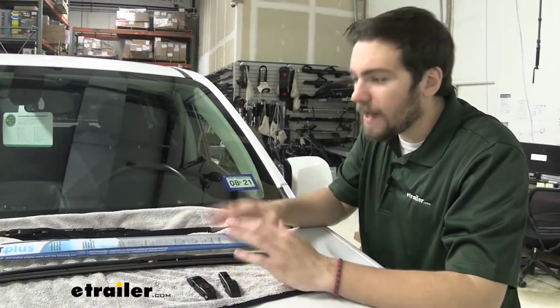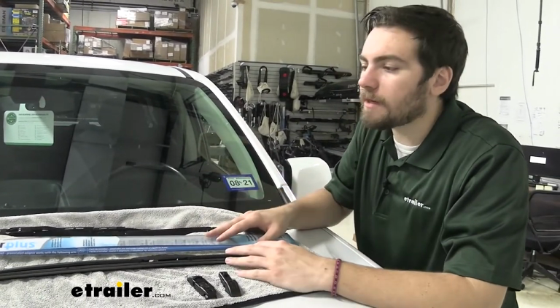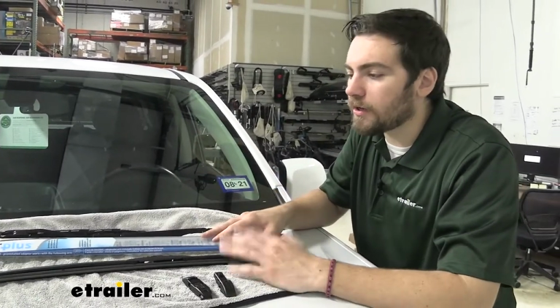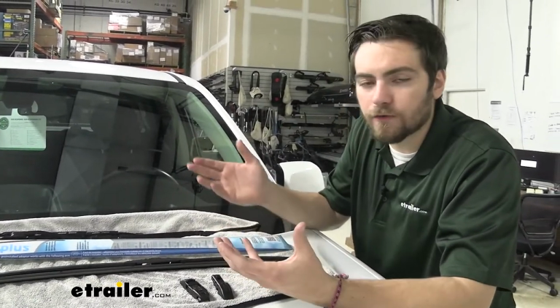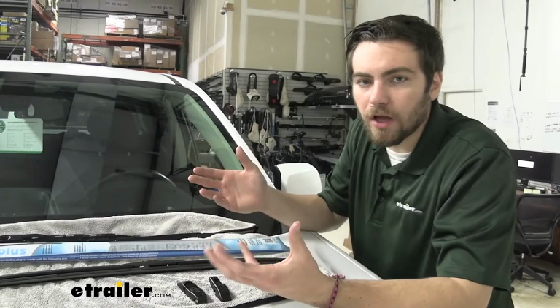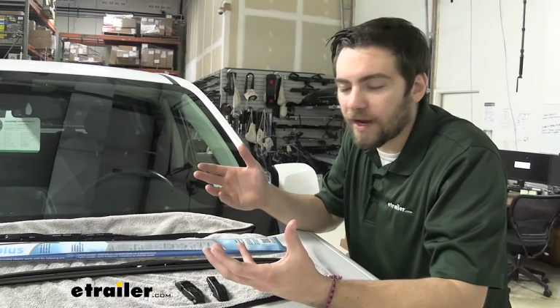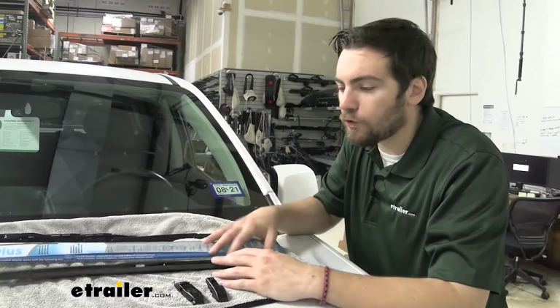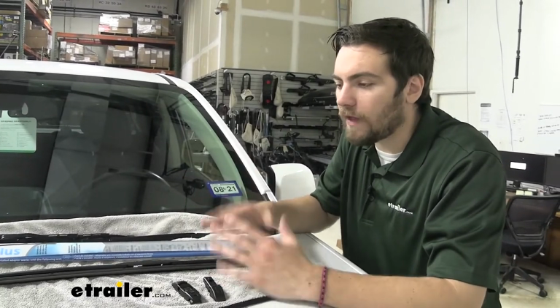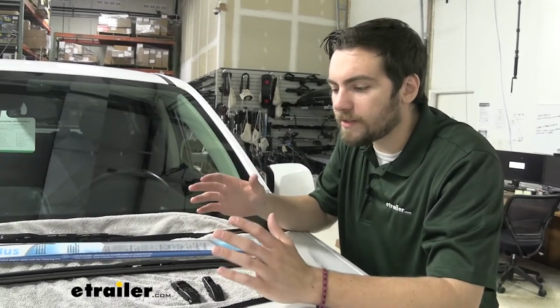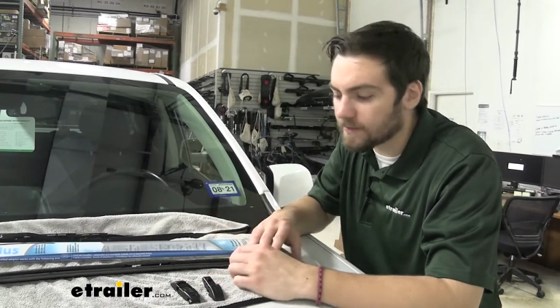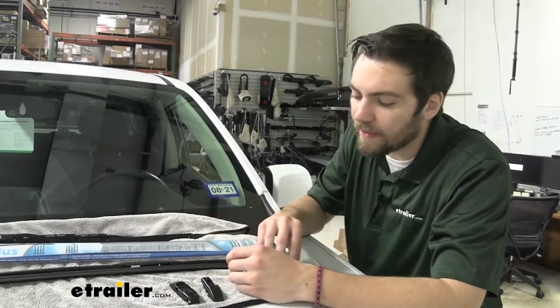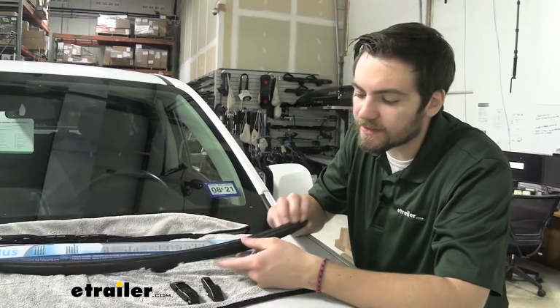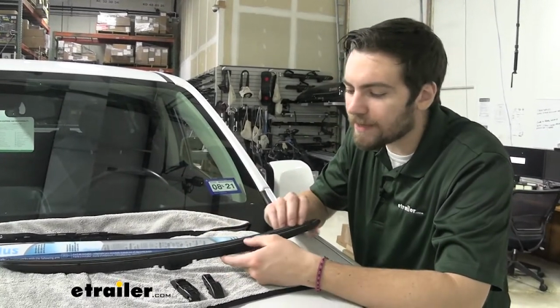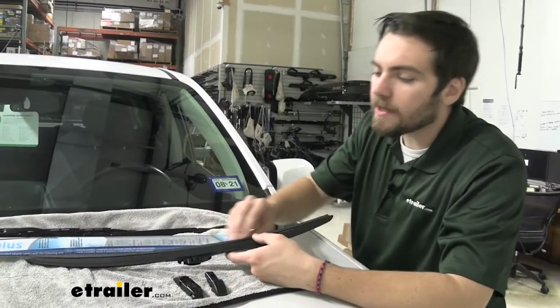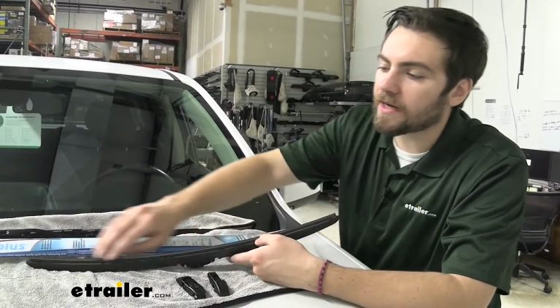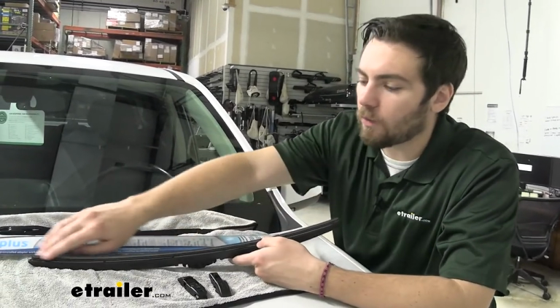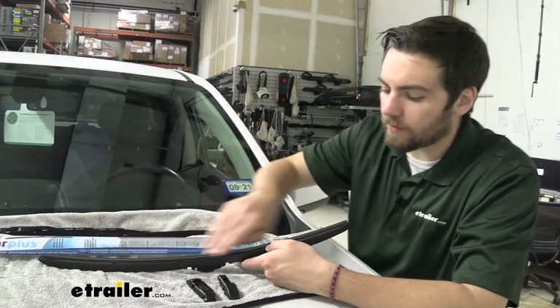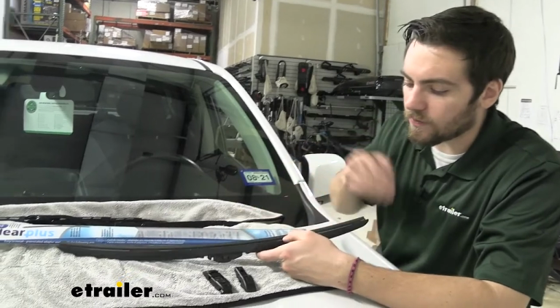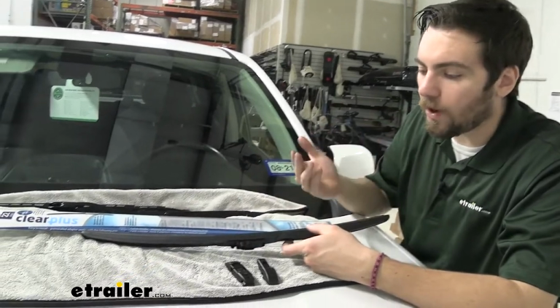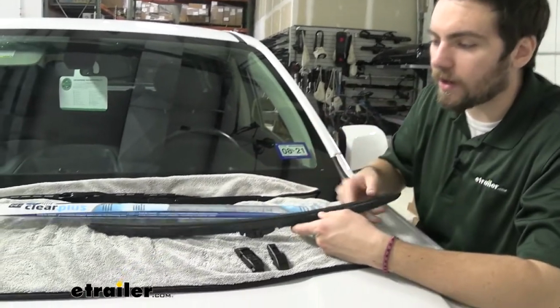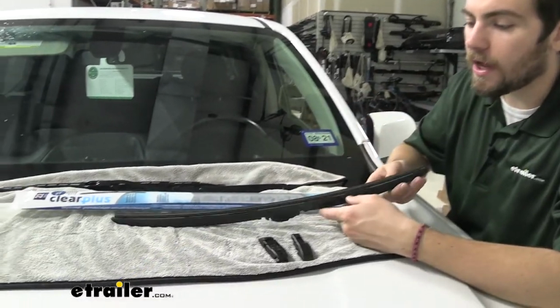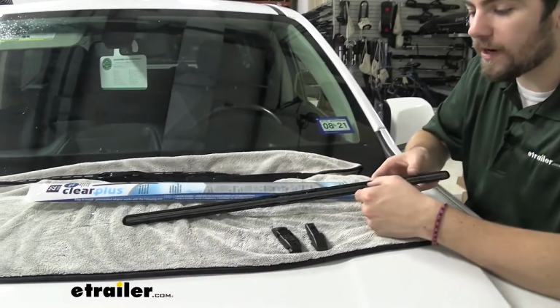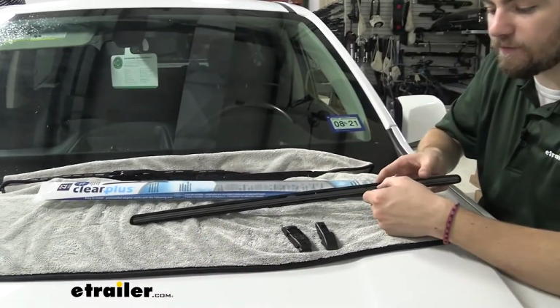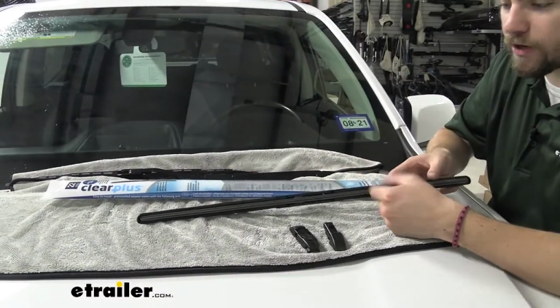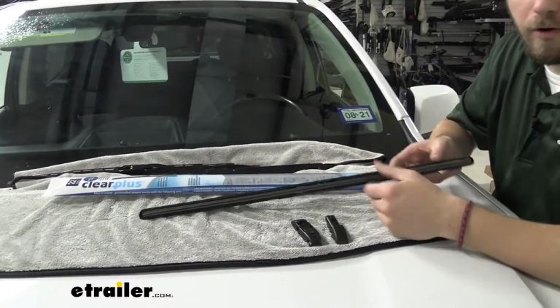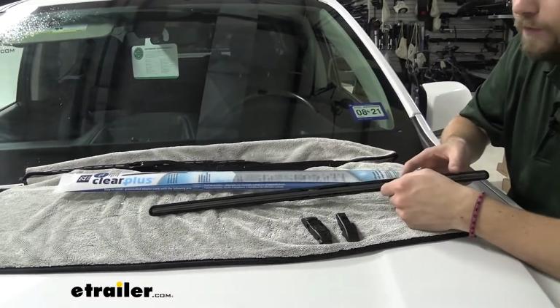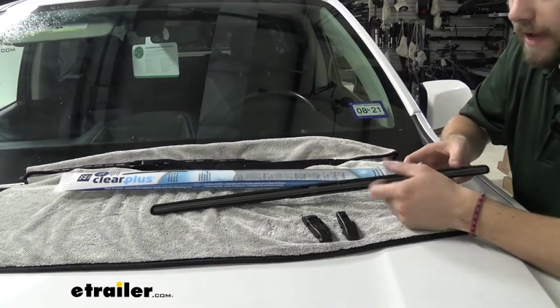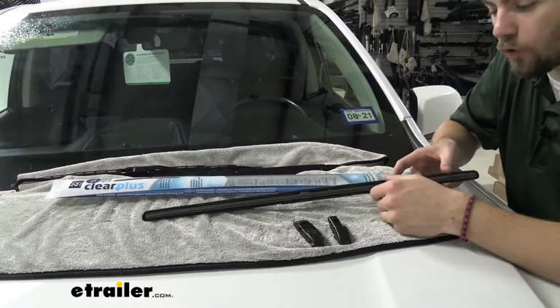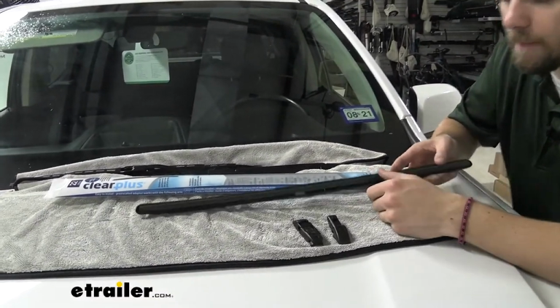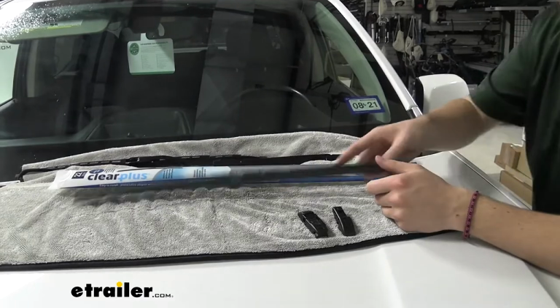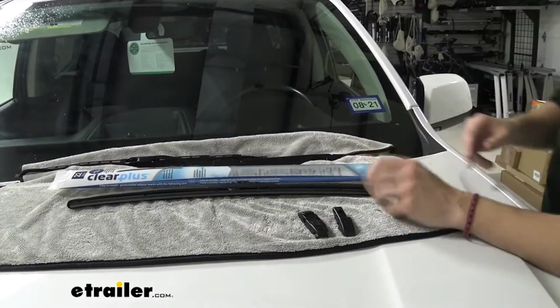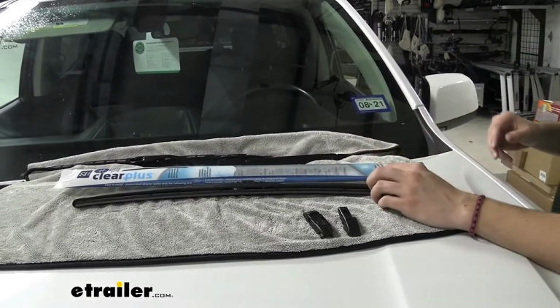Now this is going to be pretty good just for most of your rain. If you're looking for a lot of bug guts and stuff, I could see this maybe breaking down quite quickly — it's only got one blade on here. Although it is going to be very, very durable if we just have our normal amount of weather conditions.